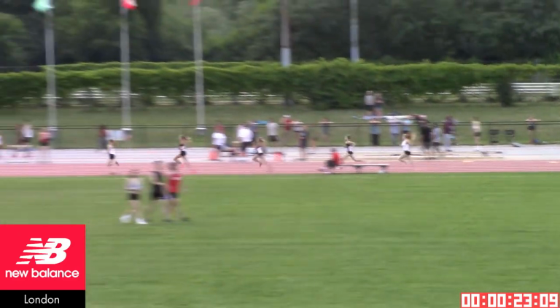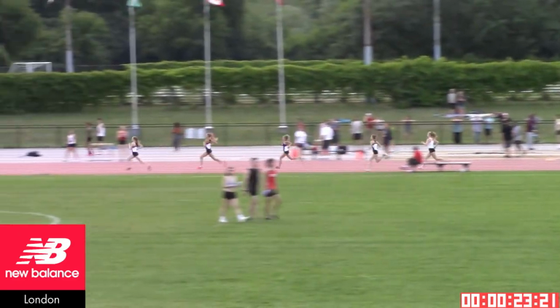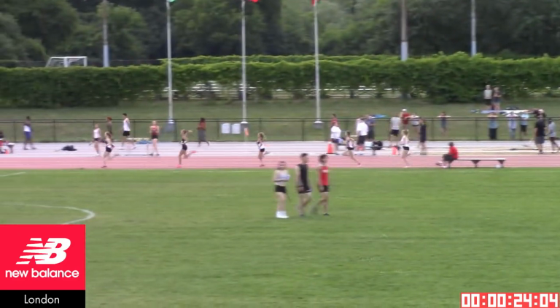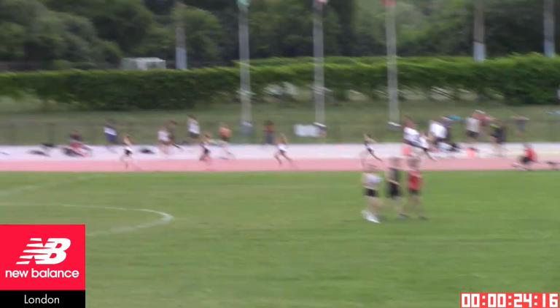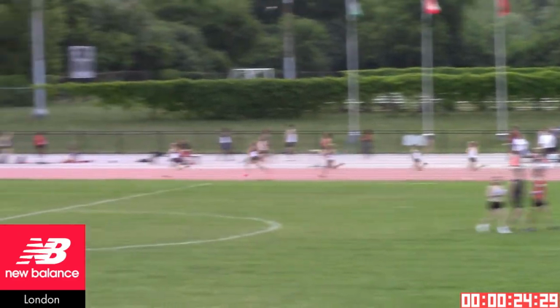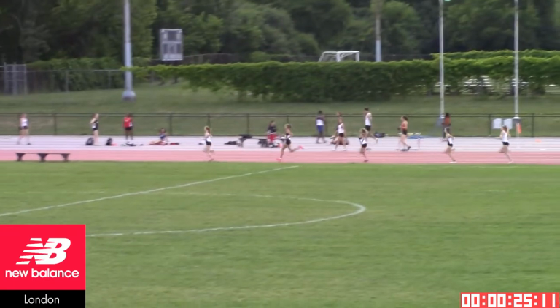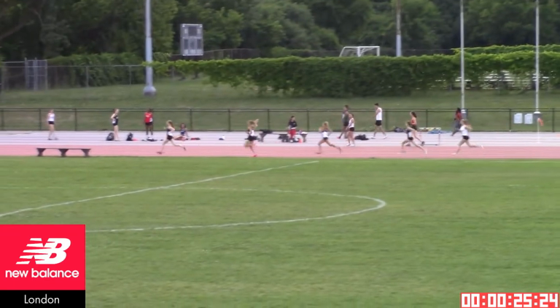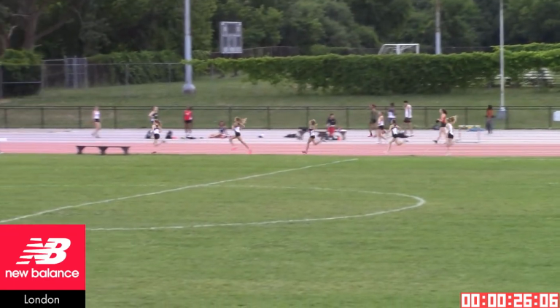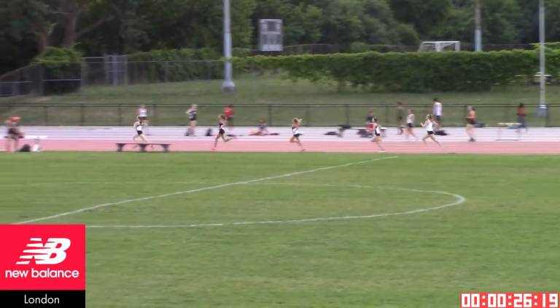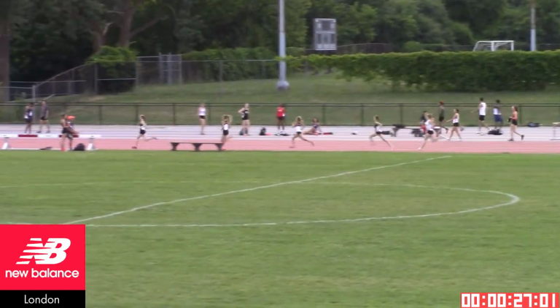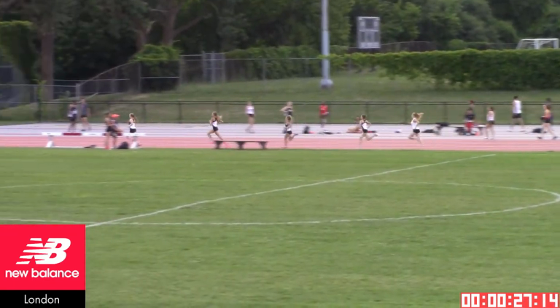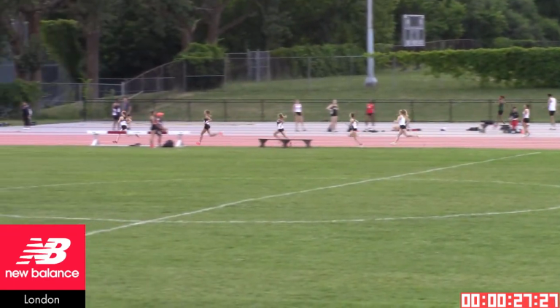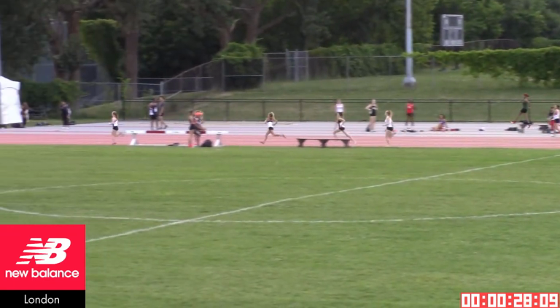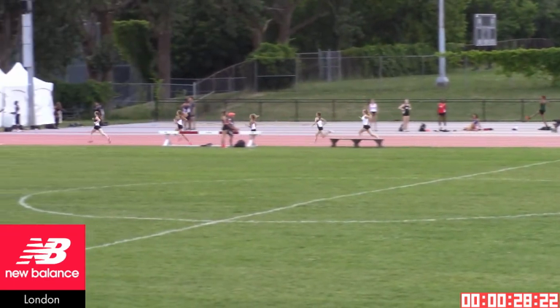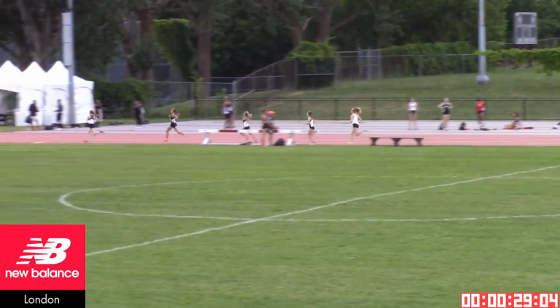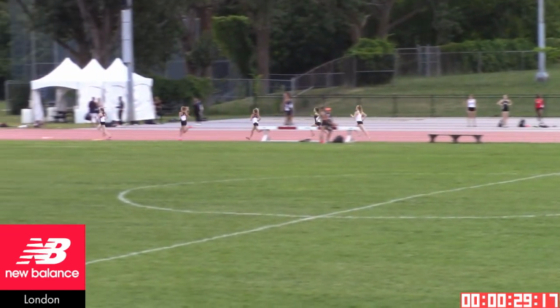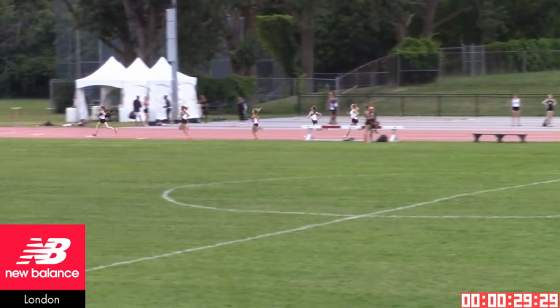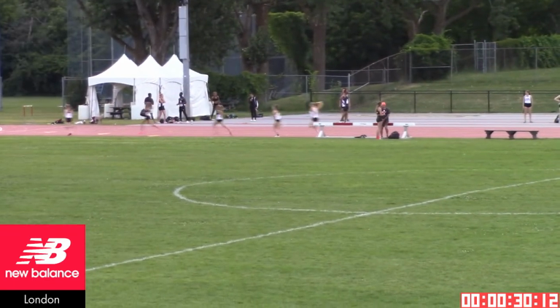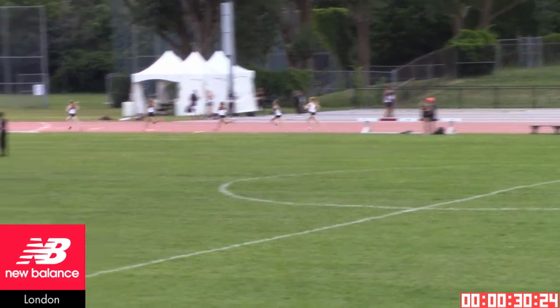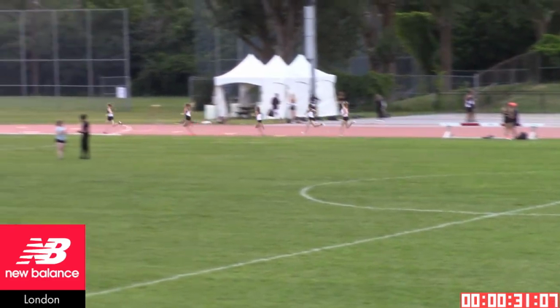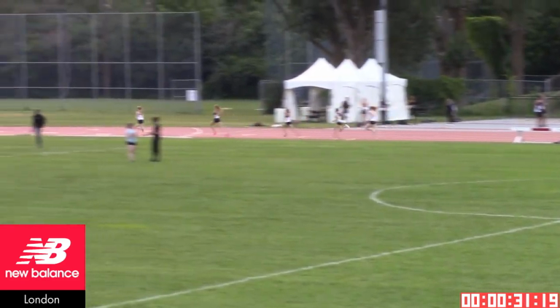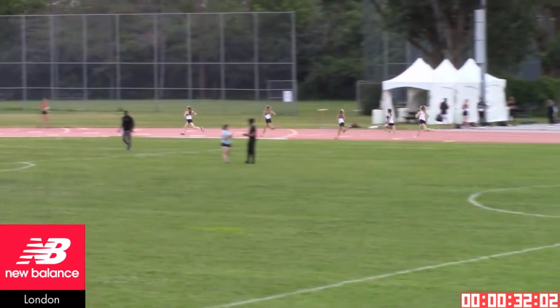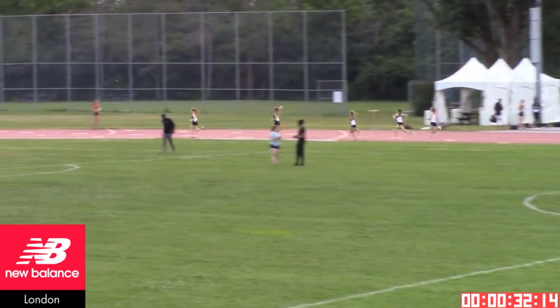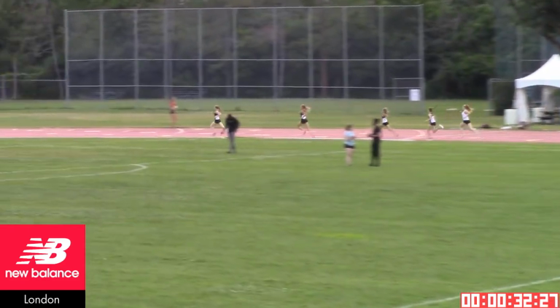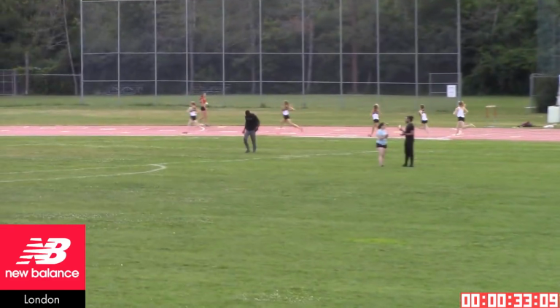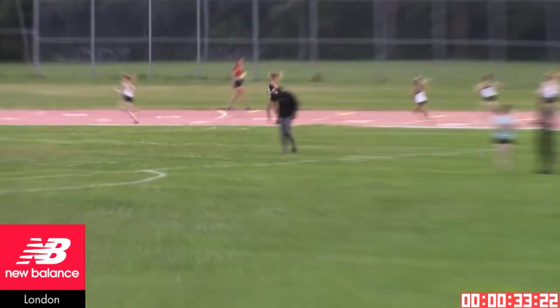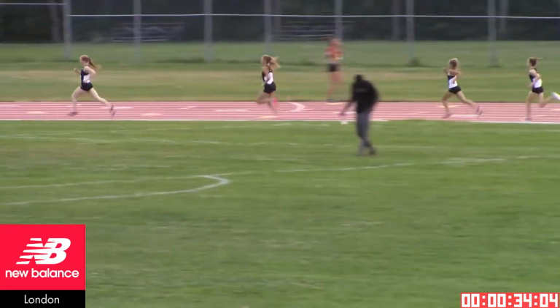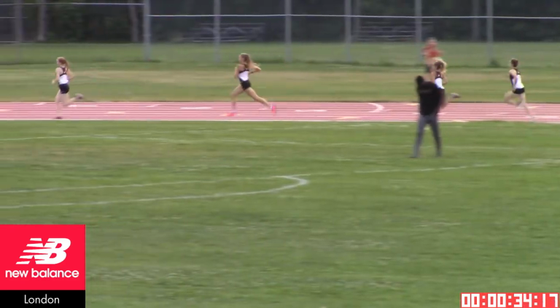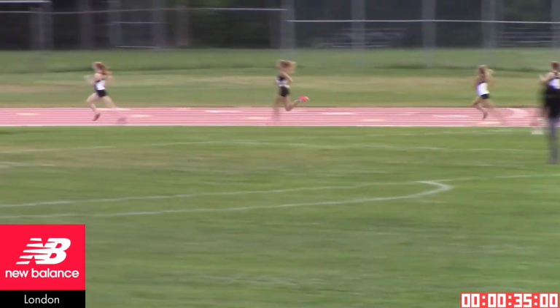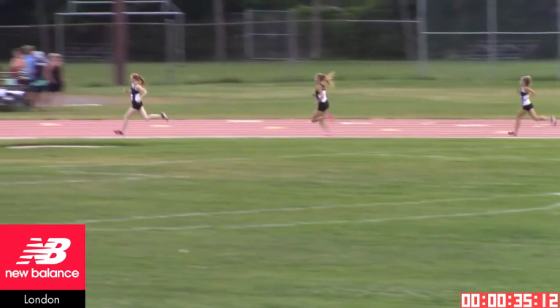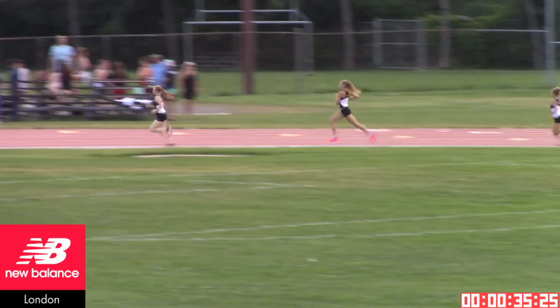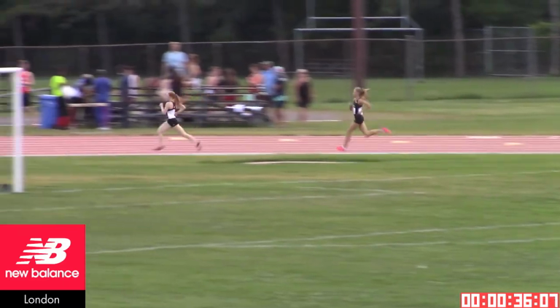We've got five in this one, they're already stretched out, and you know that means they're running for time. This is not going to be tactical in any way — they are looking to run fast. Just over 31 seconds through the first 200 meters would indicate that that will take place.